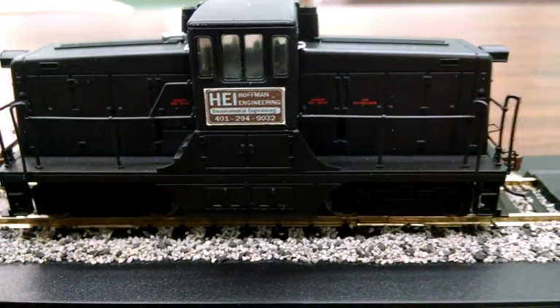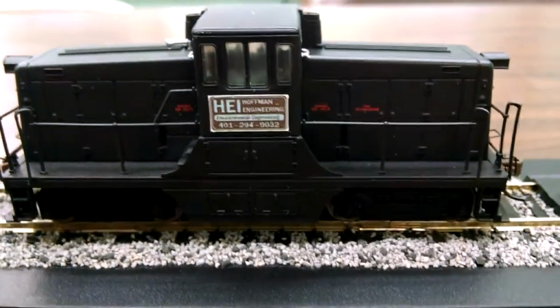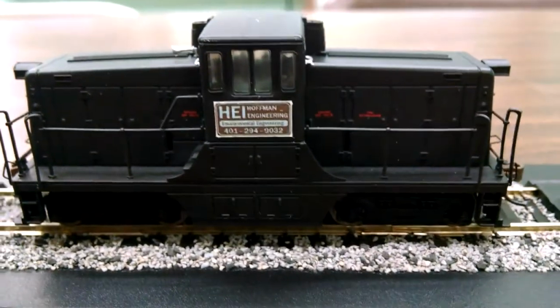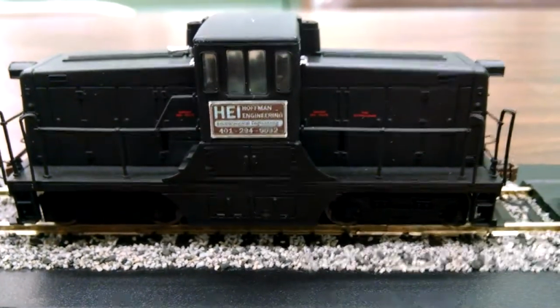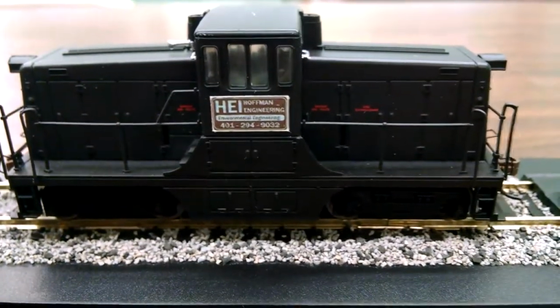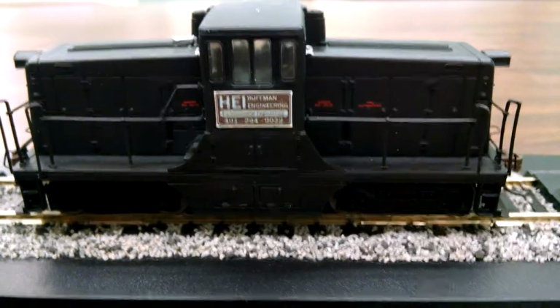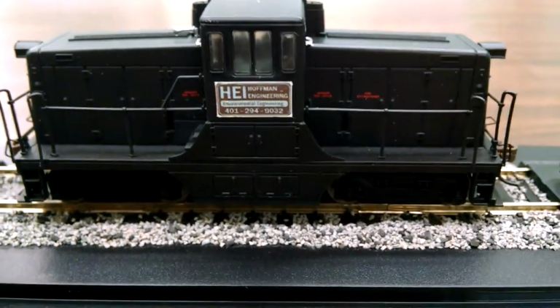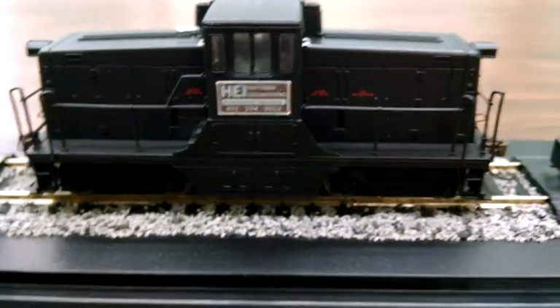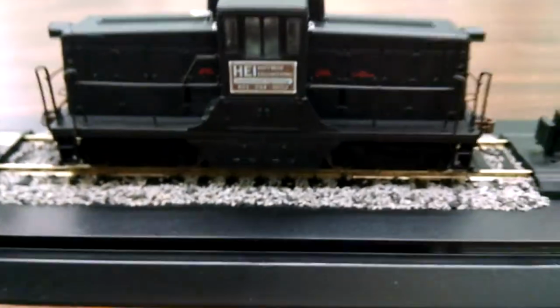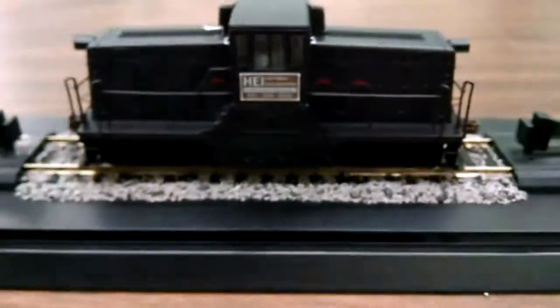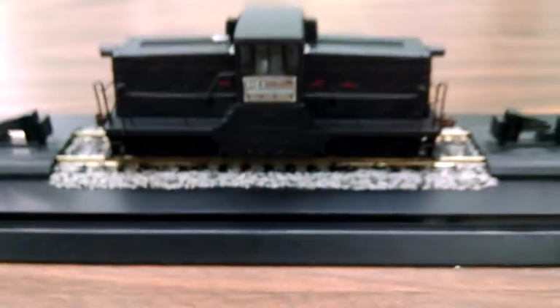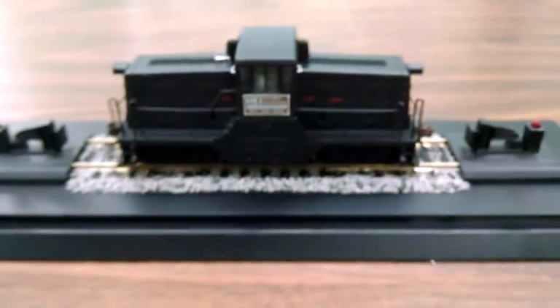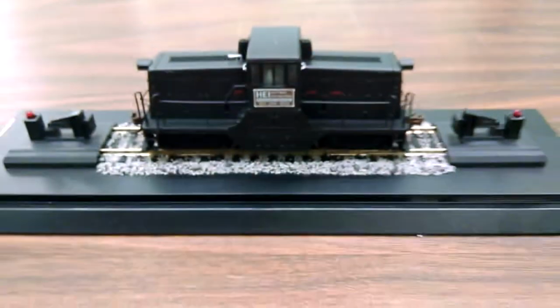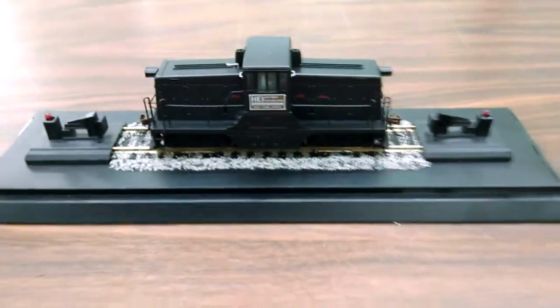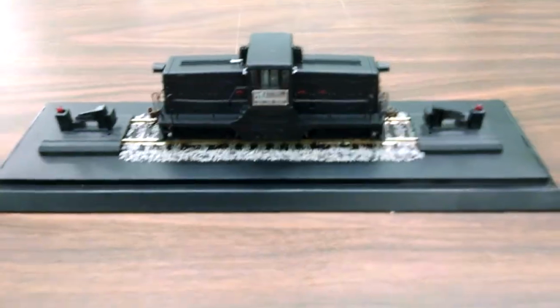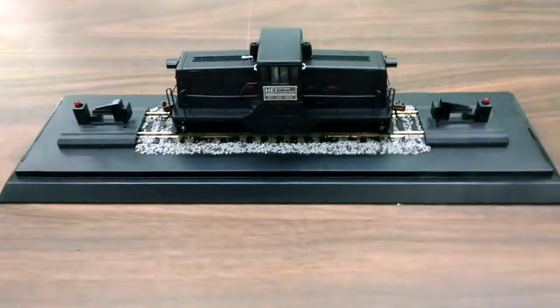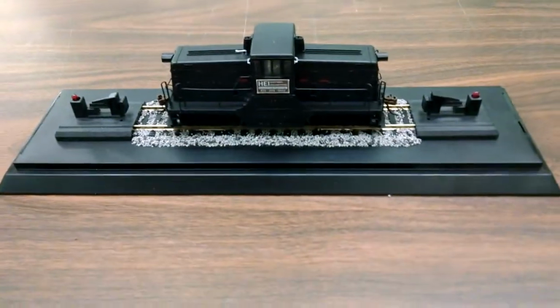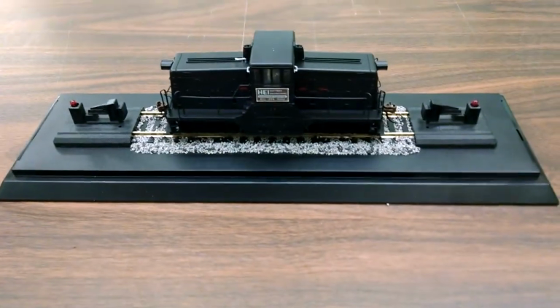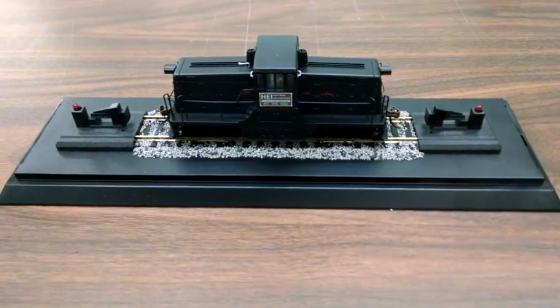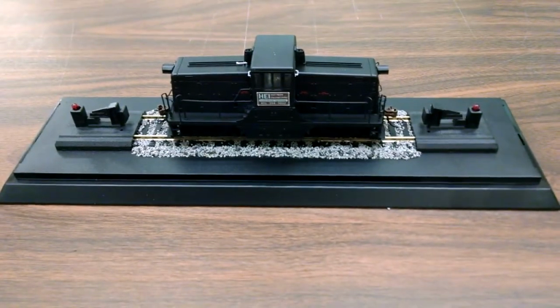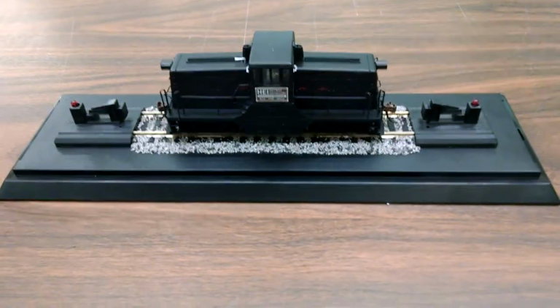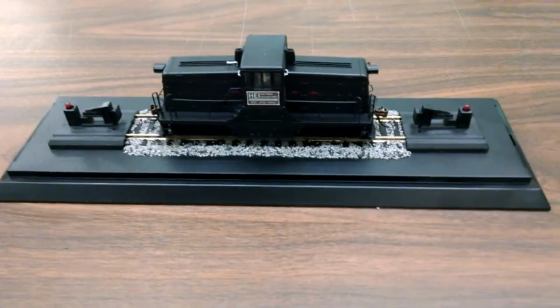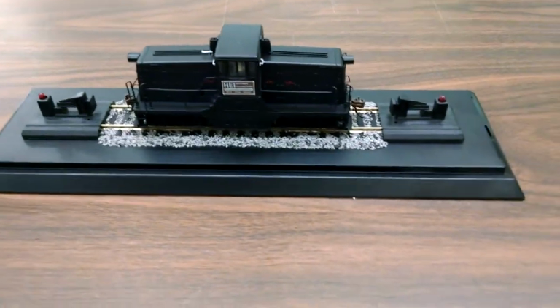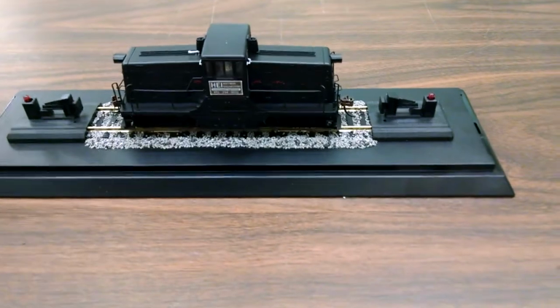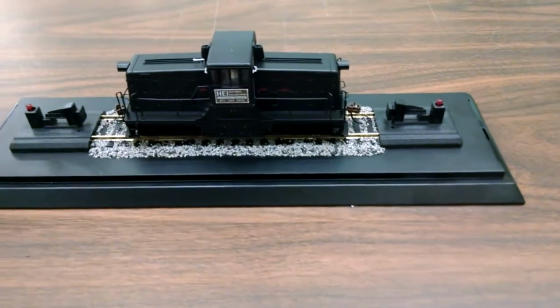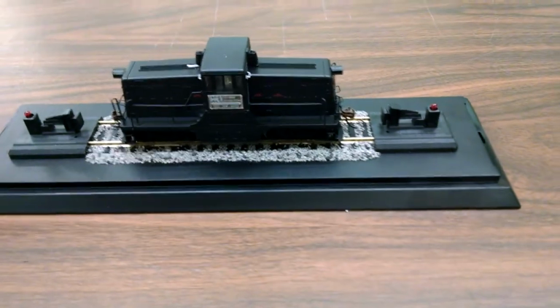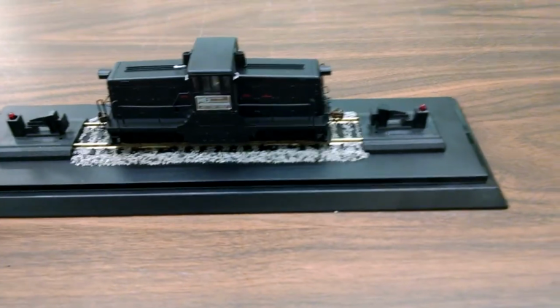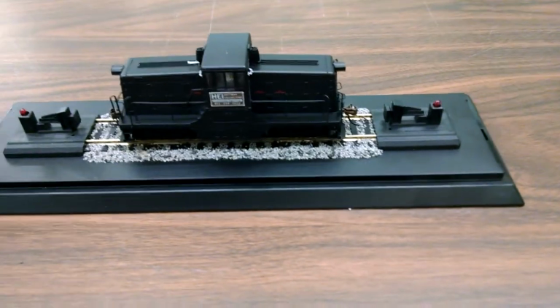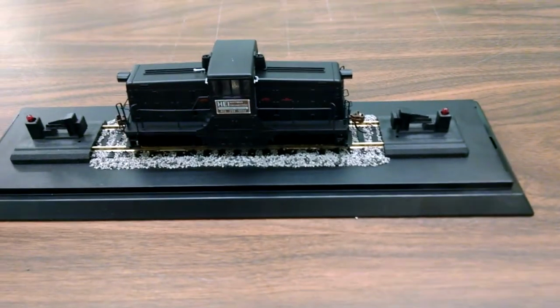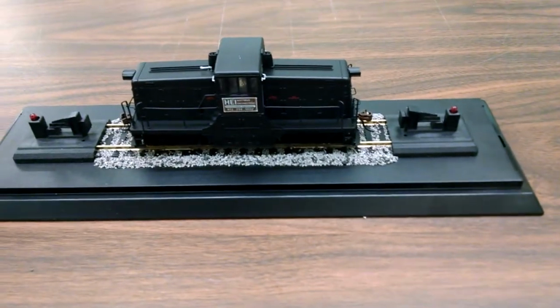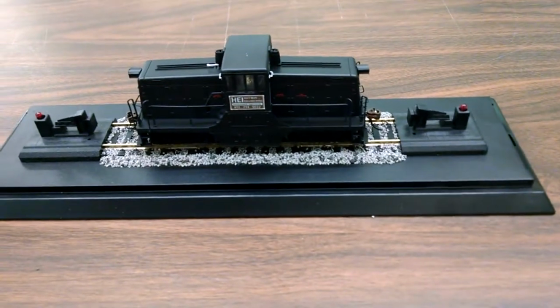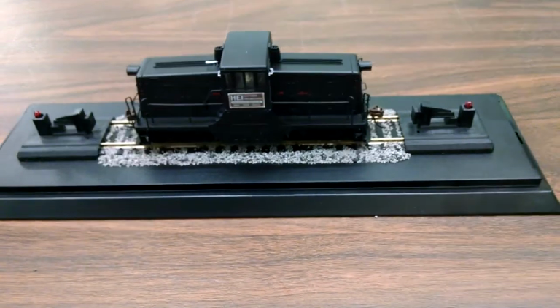You can see them — you can call them and ask them to do some work for you up in Rhode Island. This will be getting shipped to them up in Rhode Island. The switcher was custom painted for them.